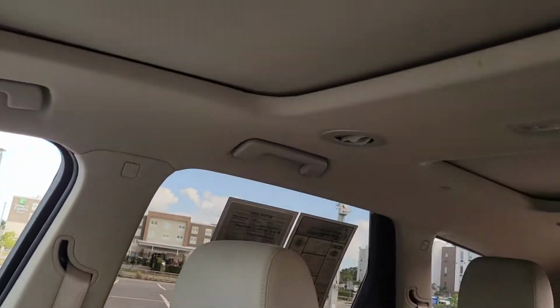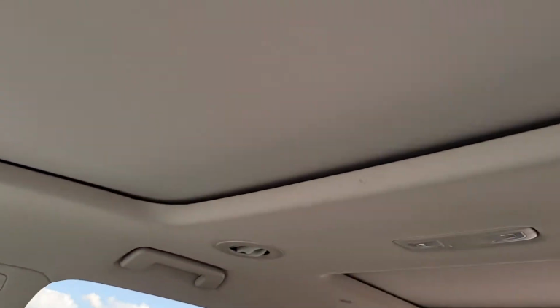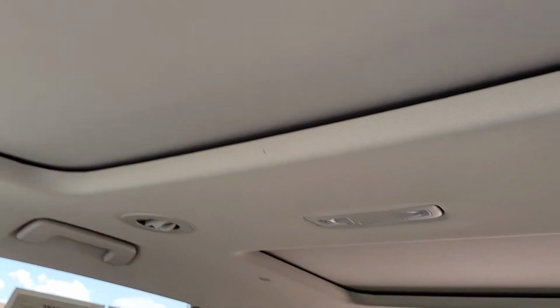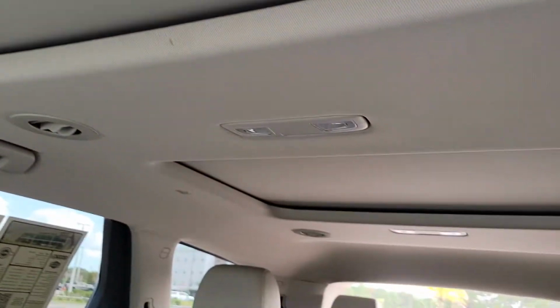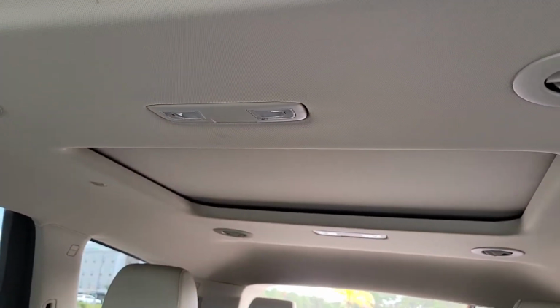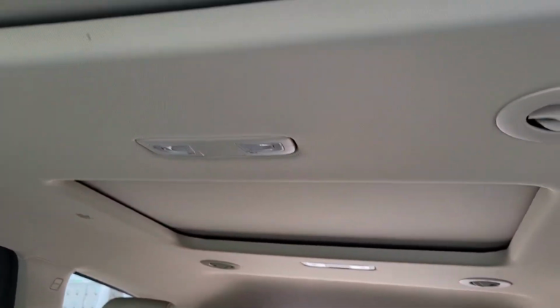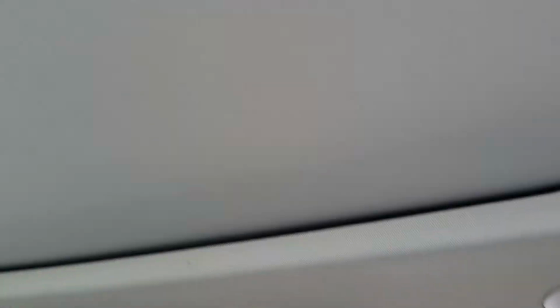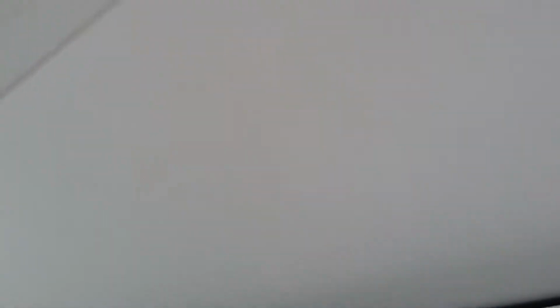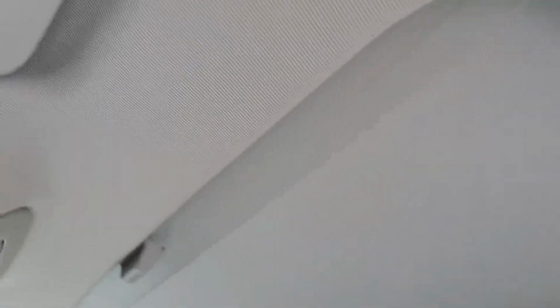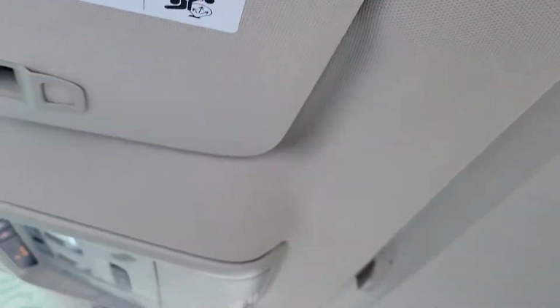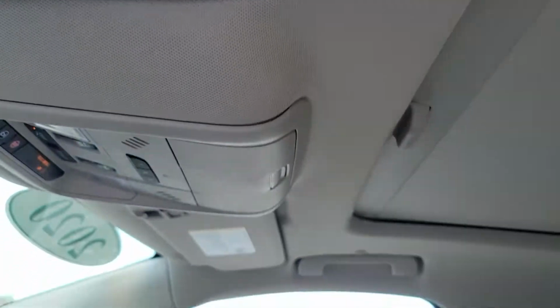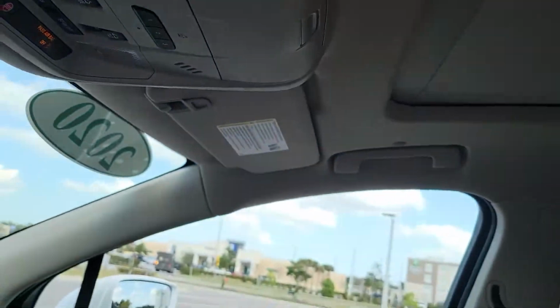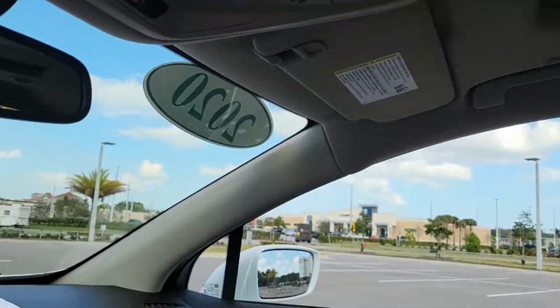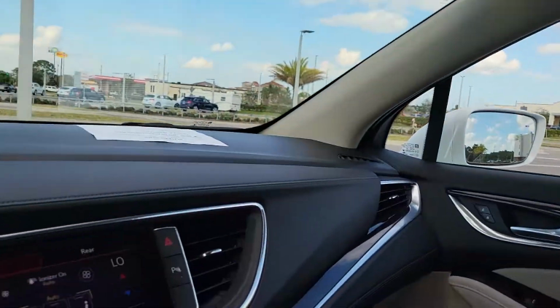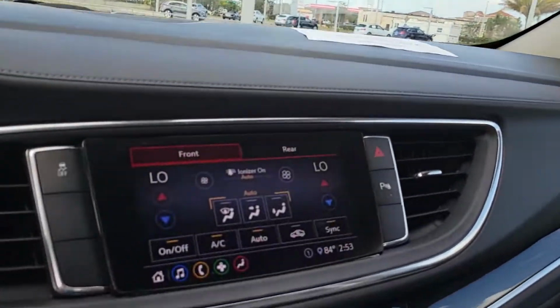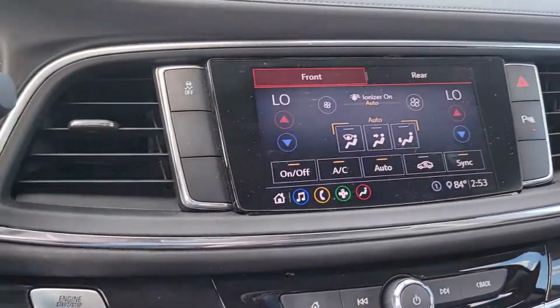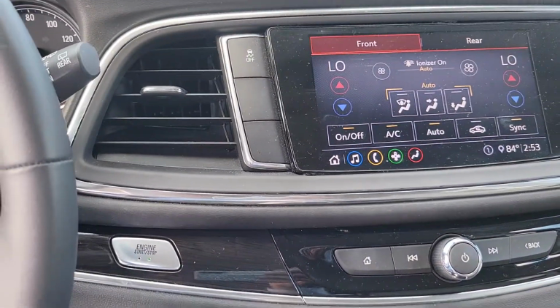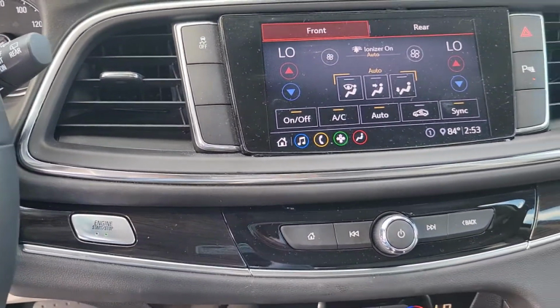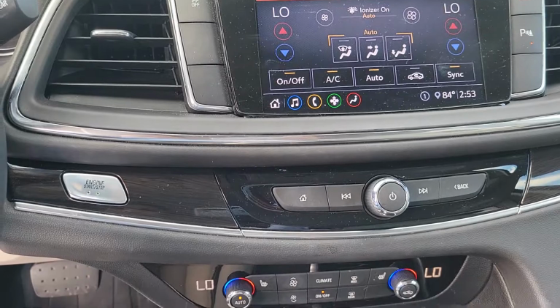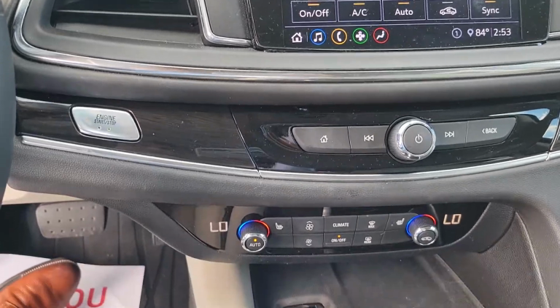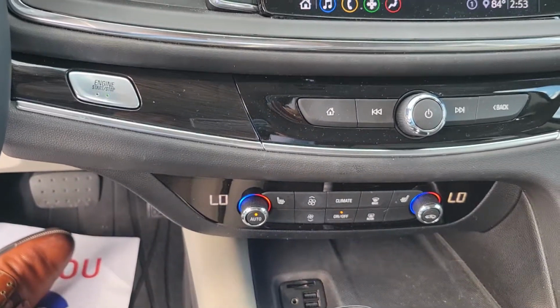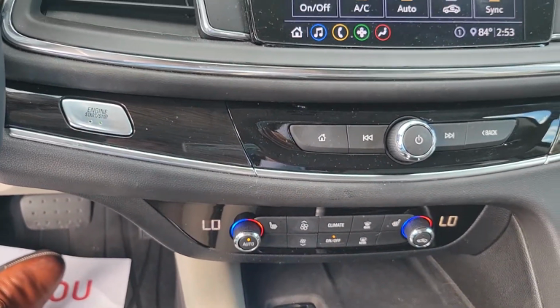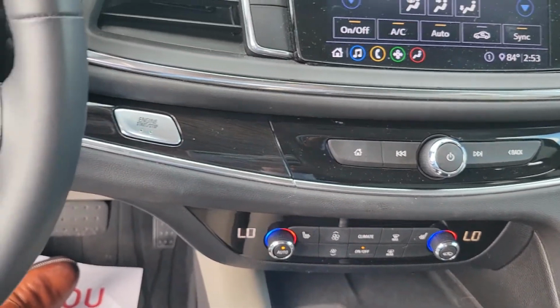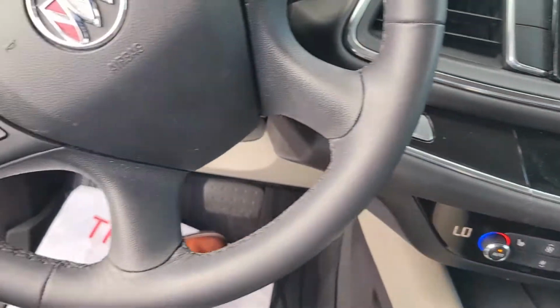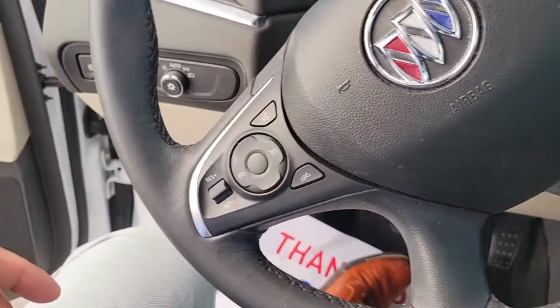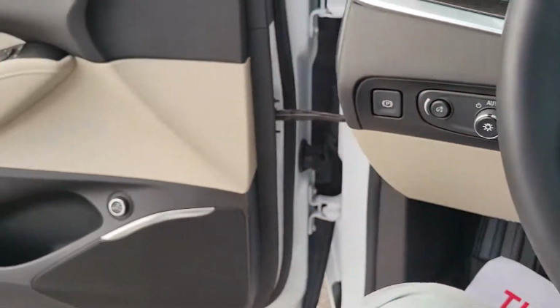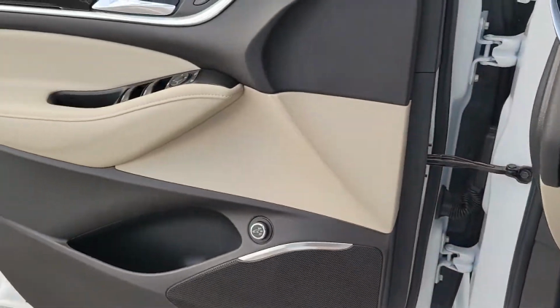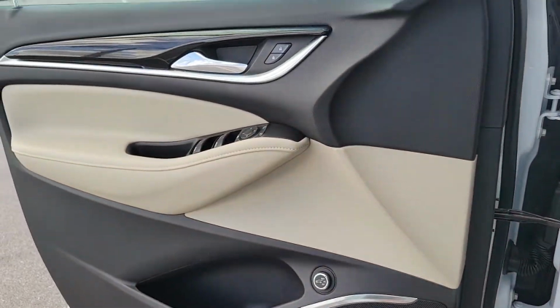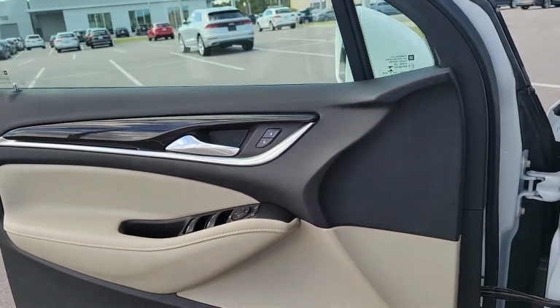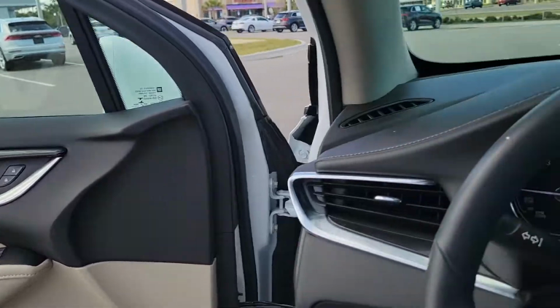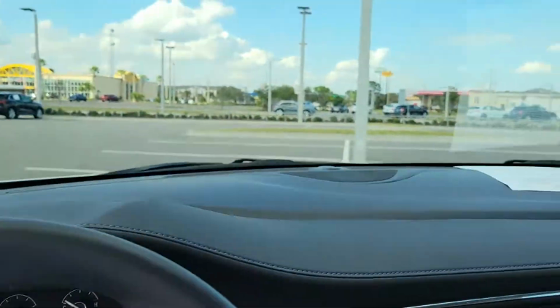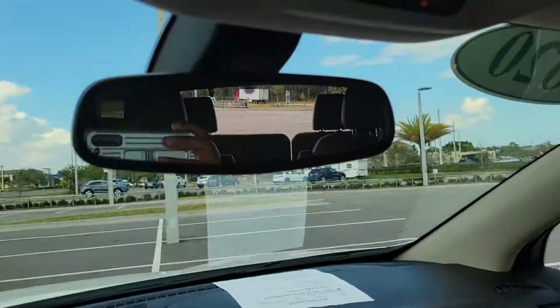It's got two sunroofs. Looks like it's got heated seats.